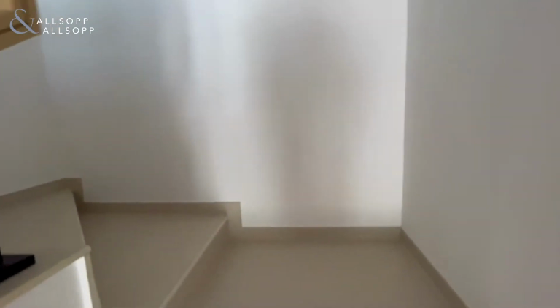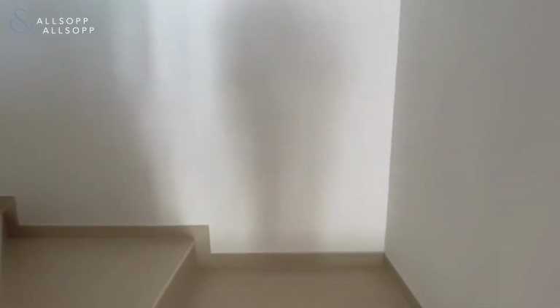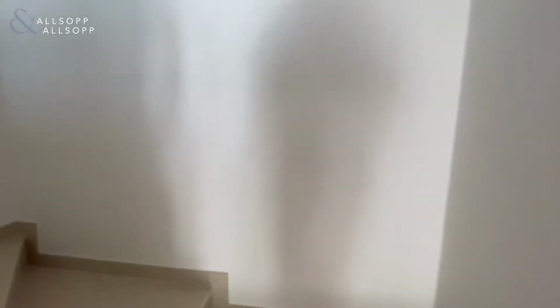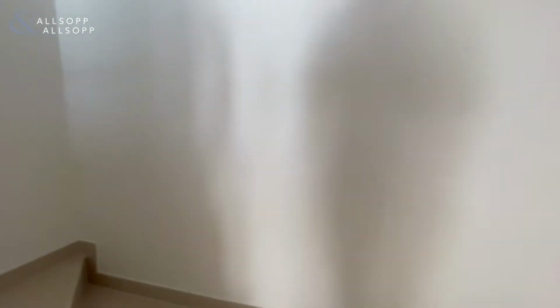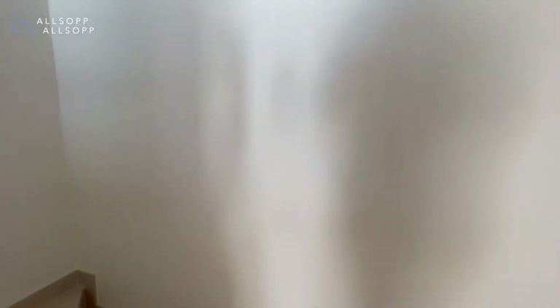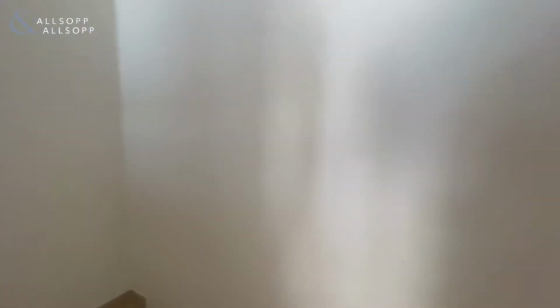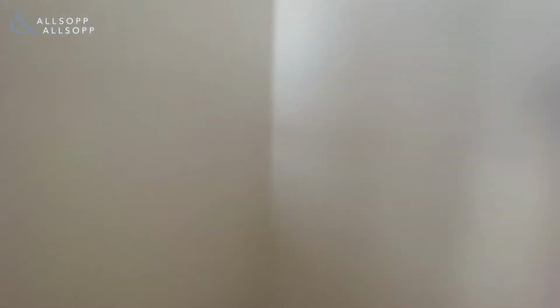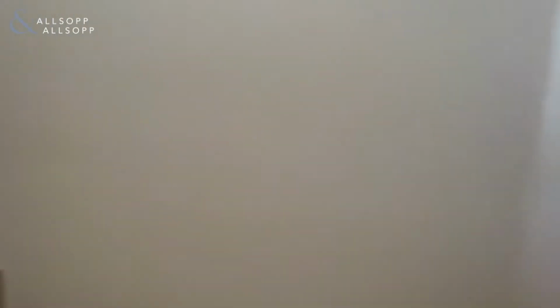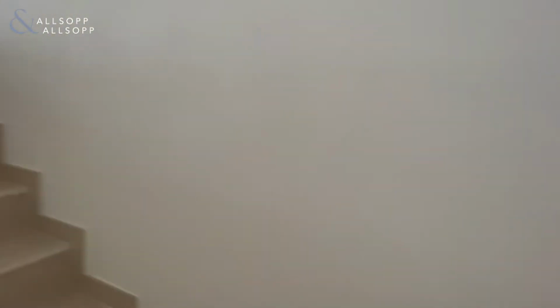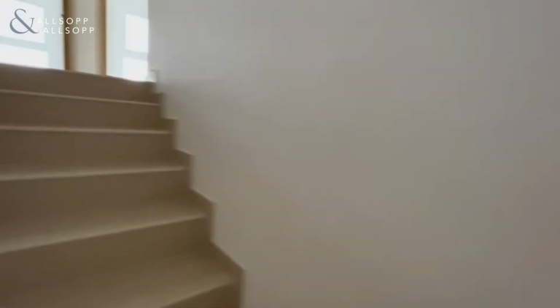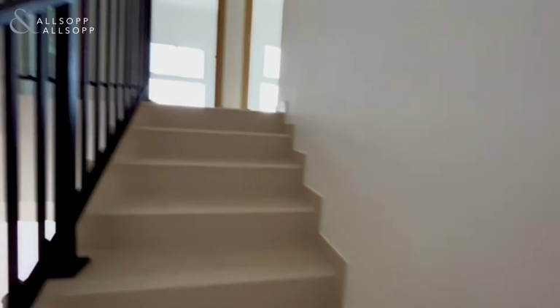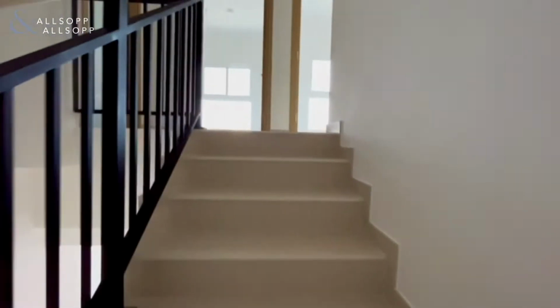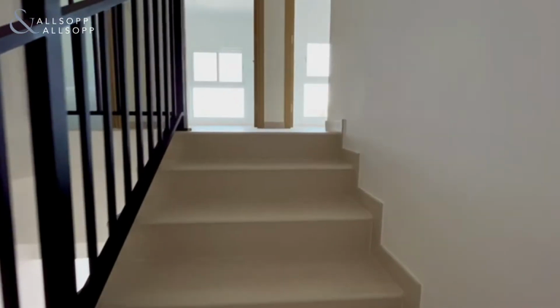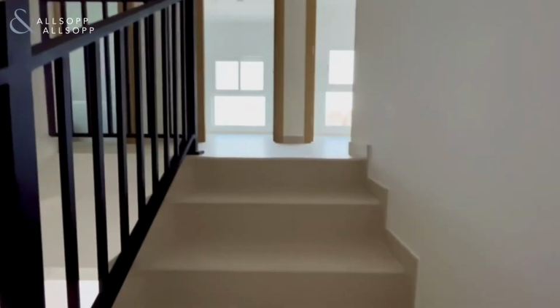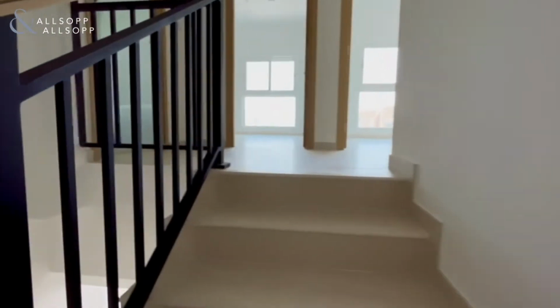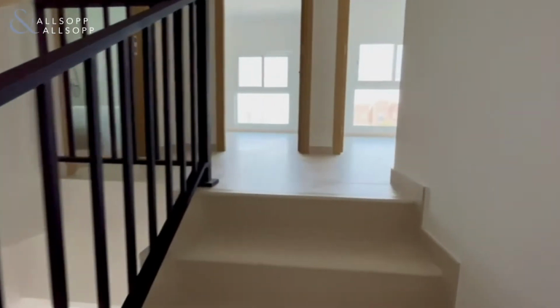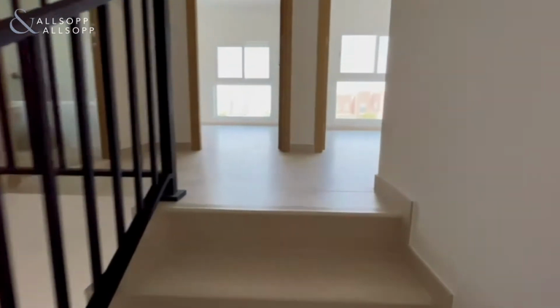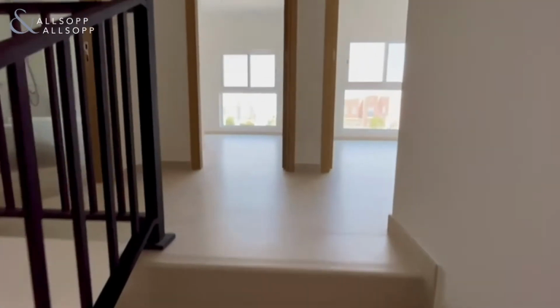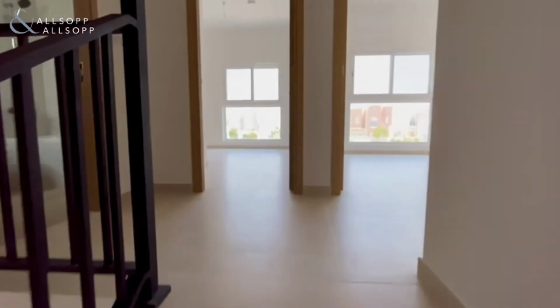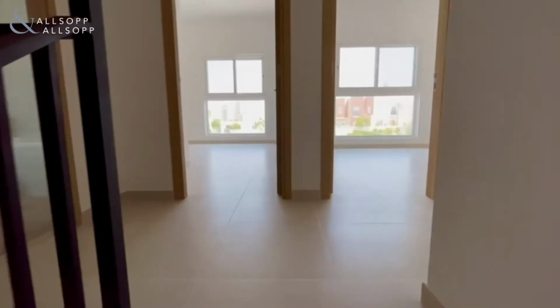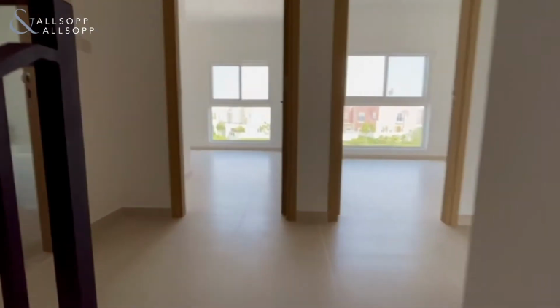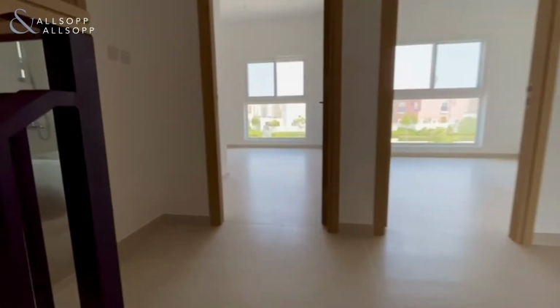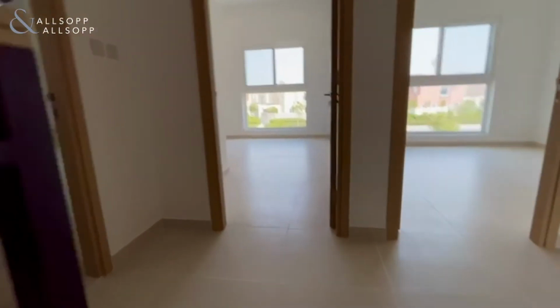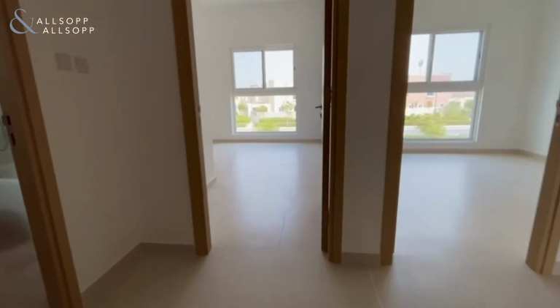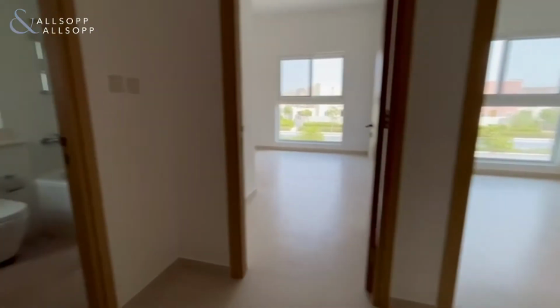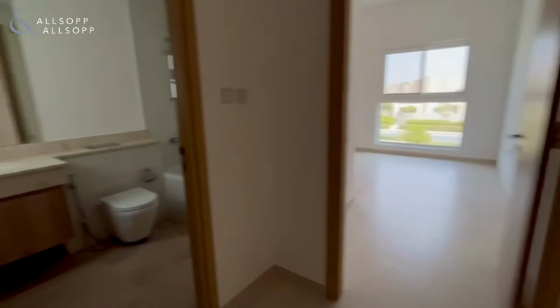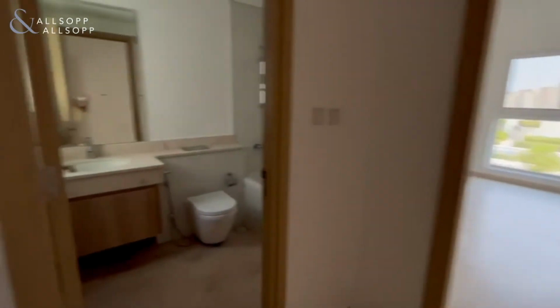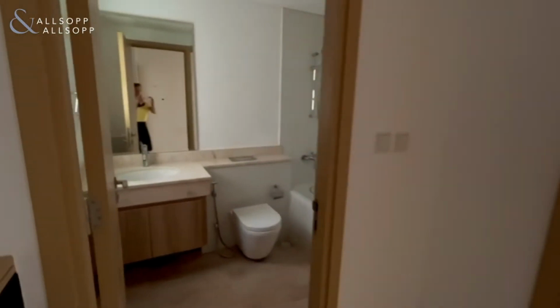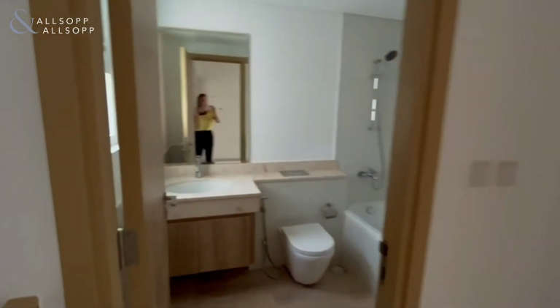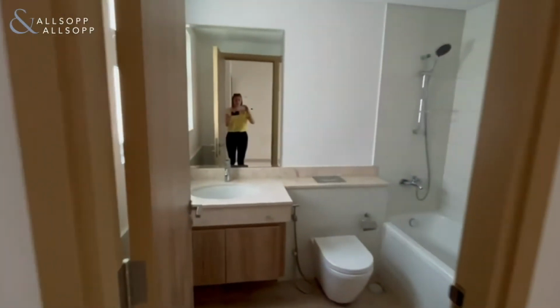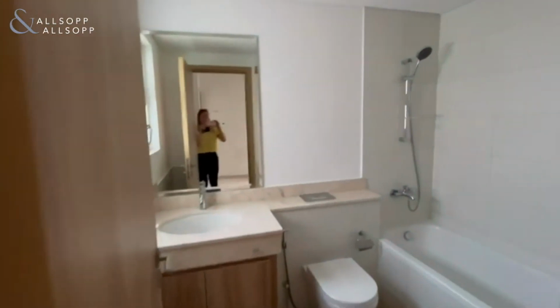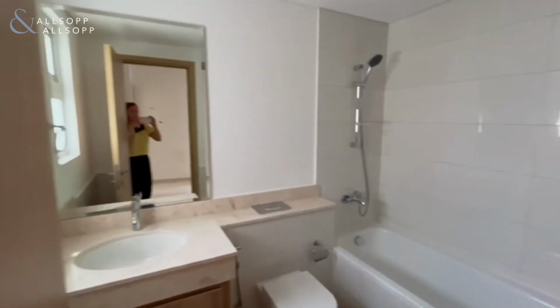Upstairs leads to the three bedrooms and two bathrooms. Here is the family bathroom.